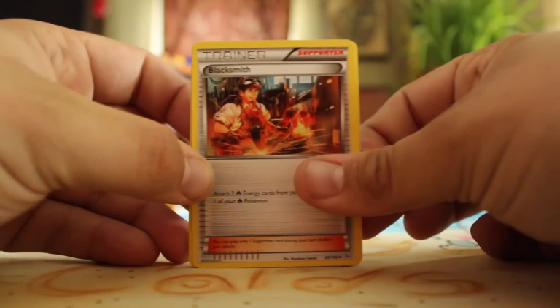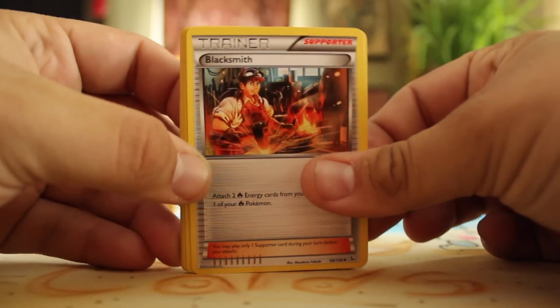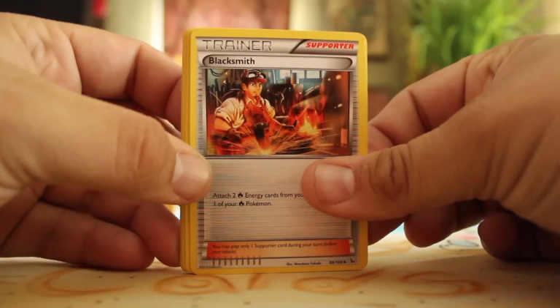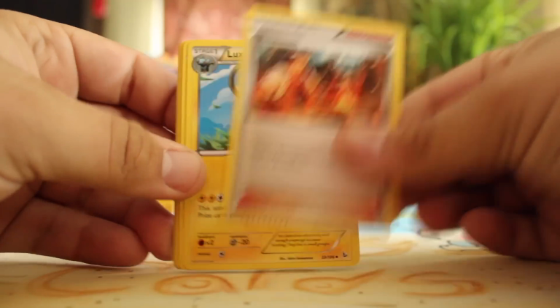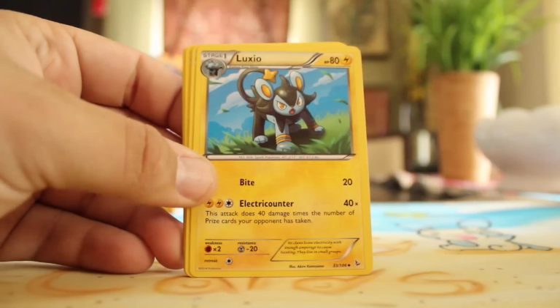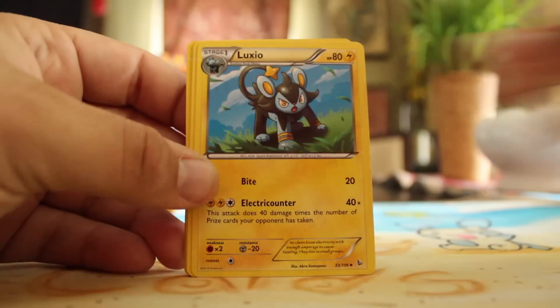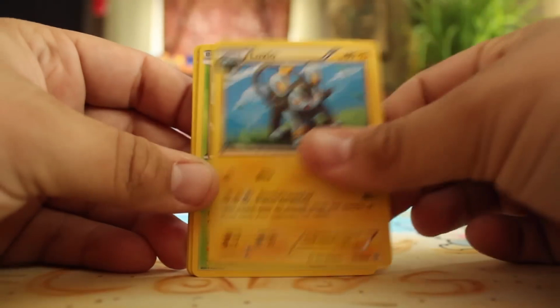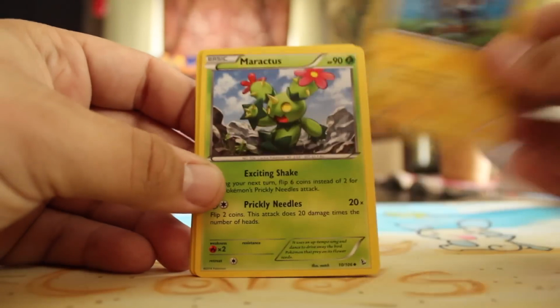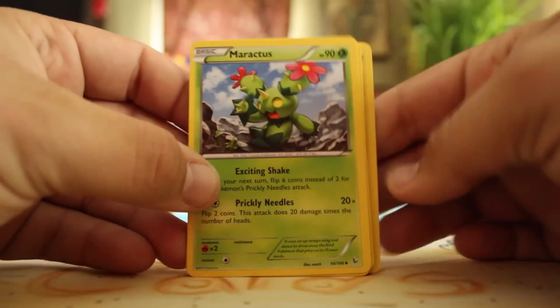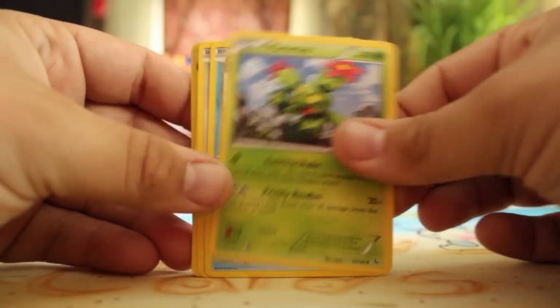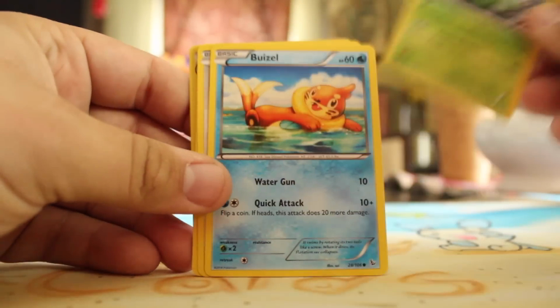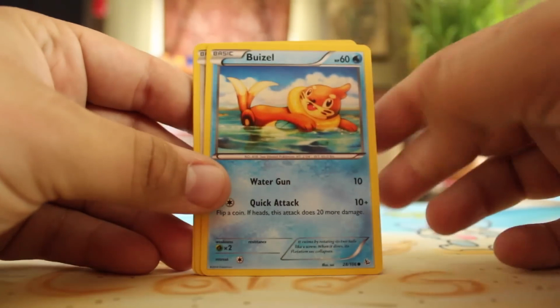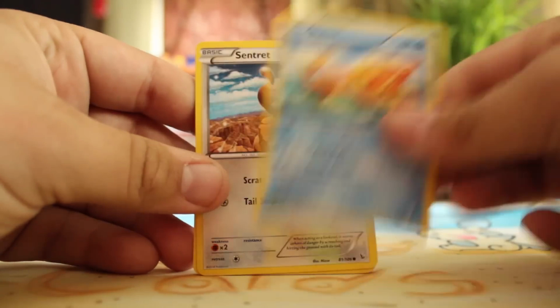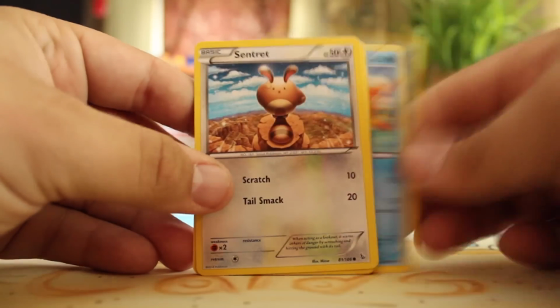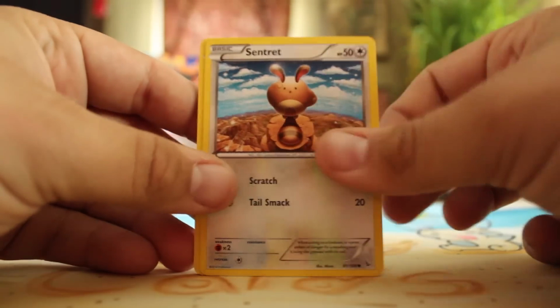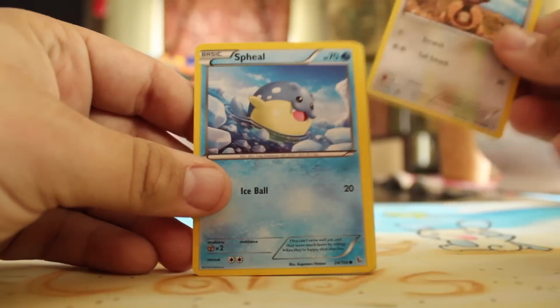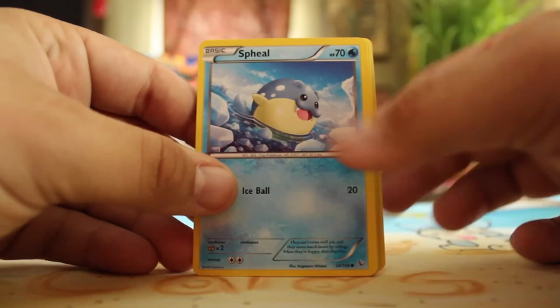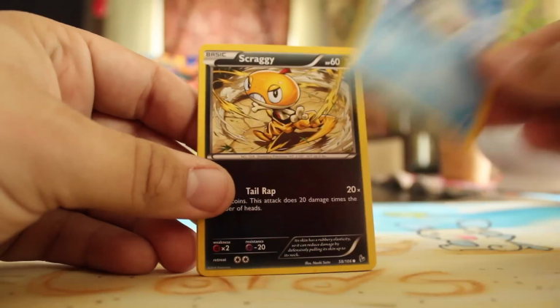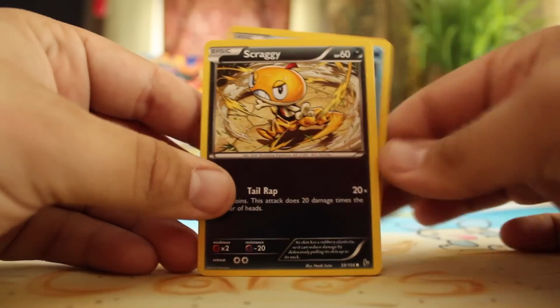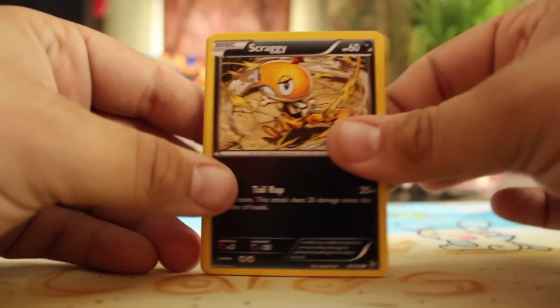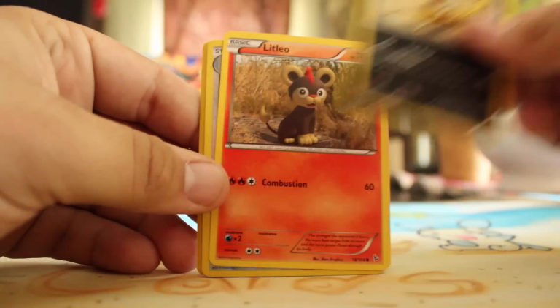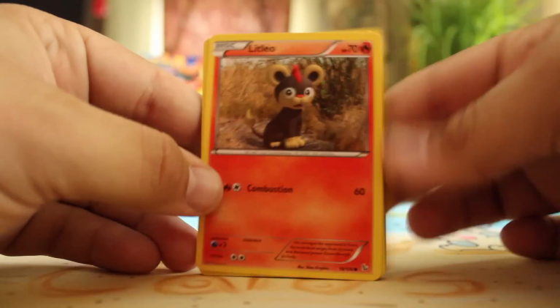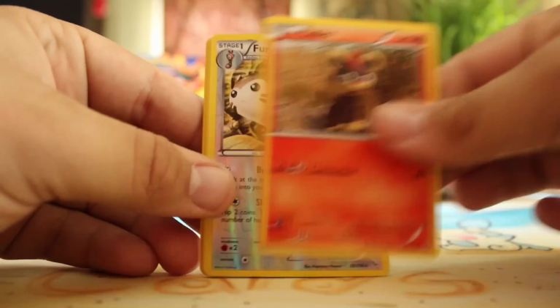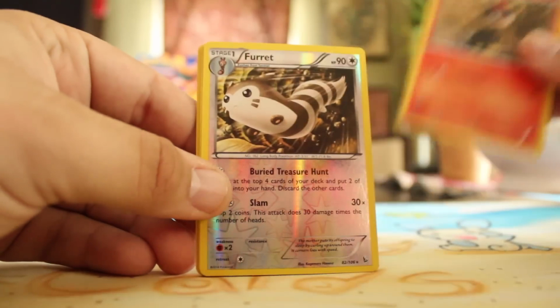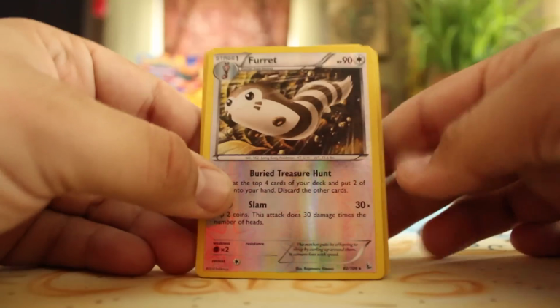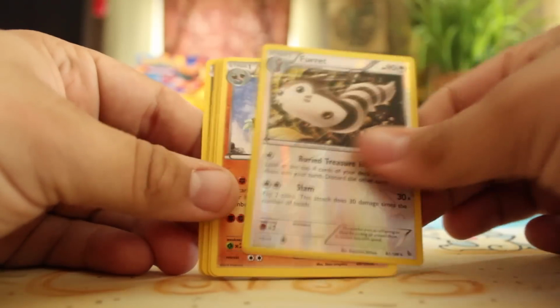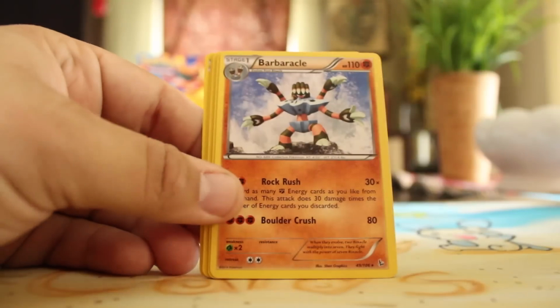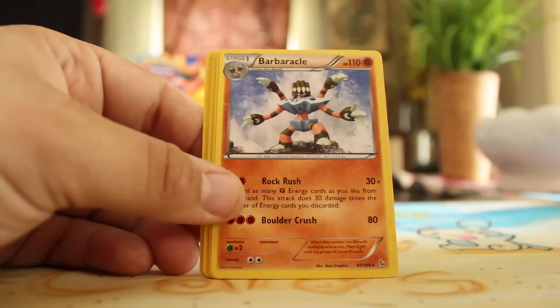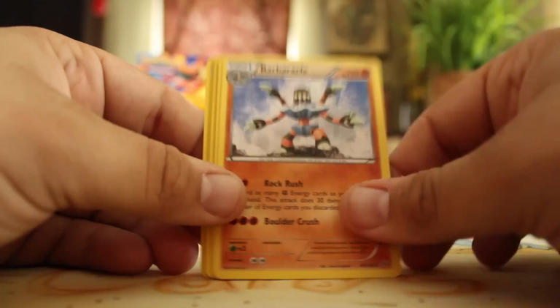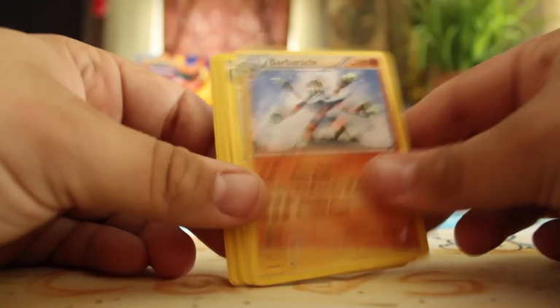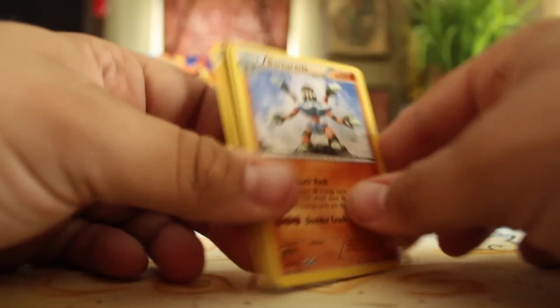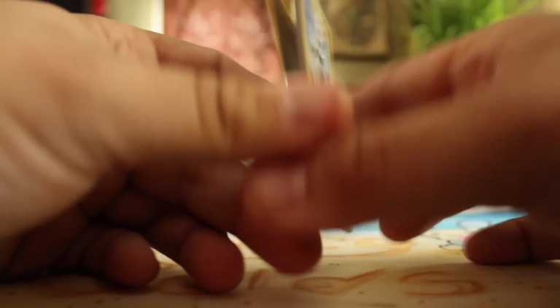Blacksmith — there you go, it's a good one. Luxio, Maractus, Buizel, Sentret, Spheal, Scraggy, Litleo, Reverse Helioptile, and a Barbaracle.